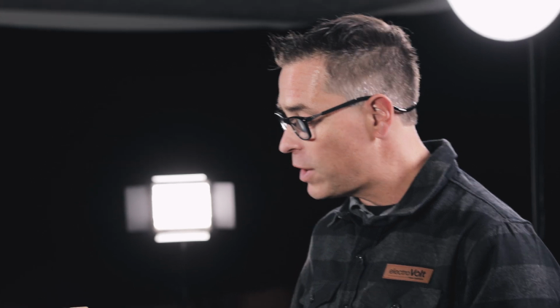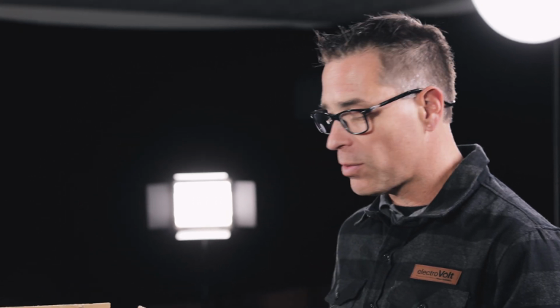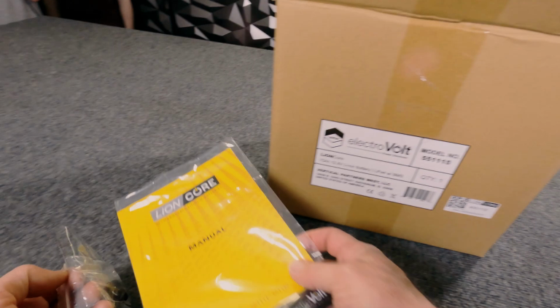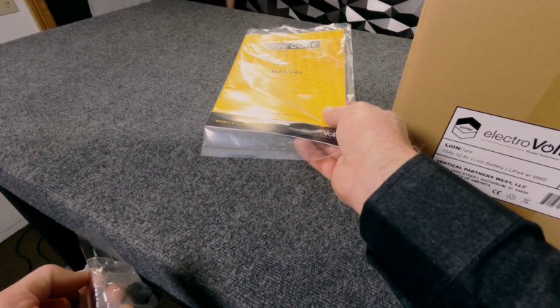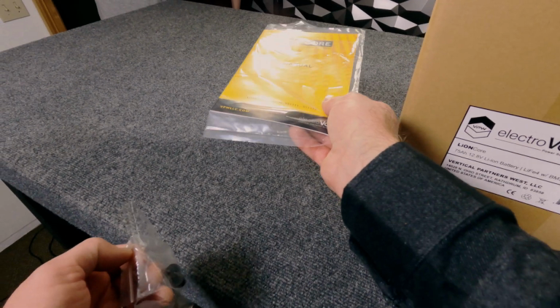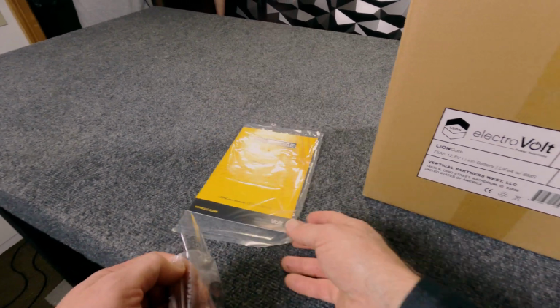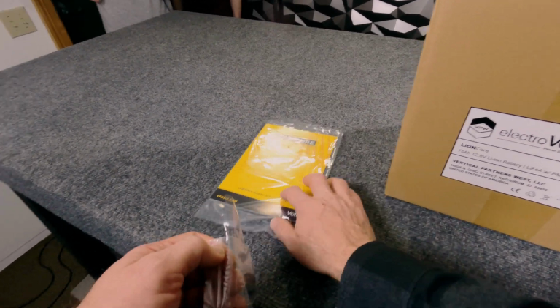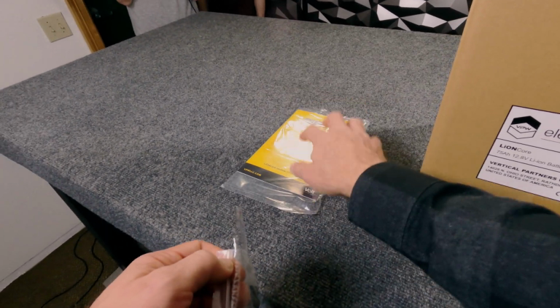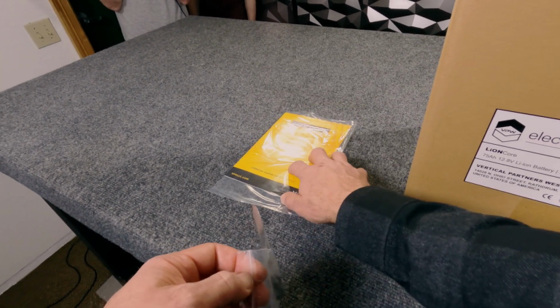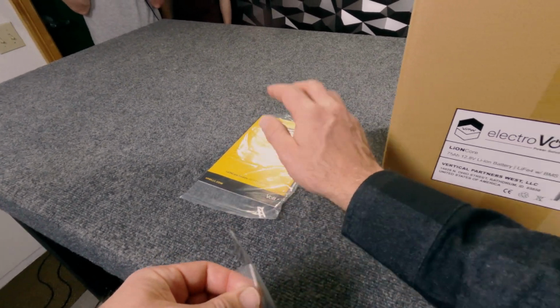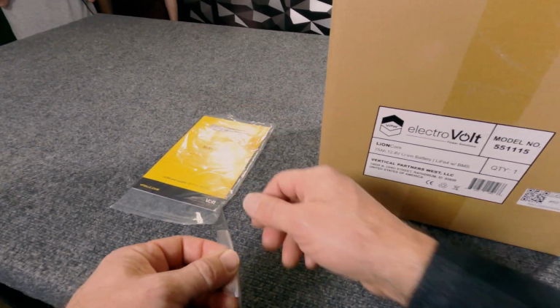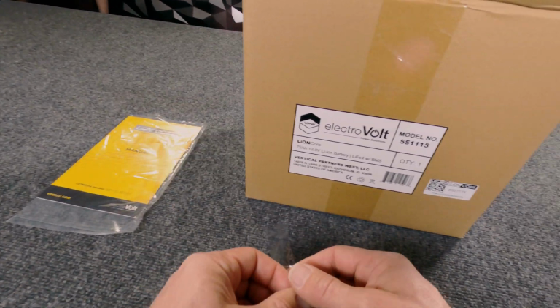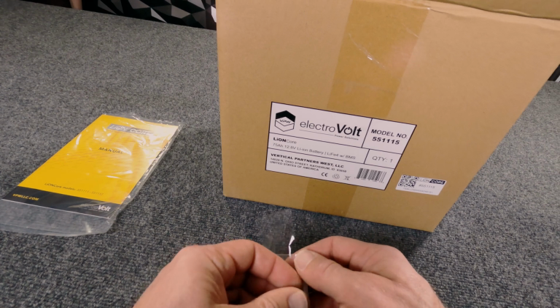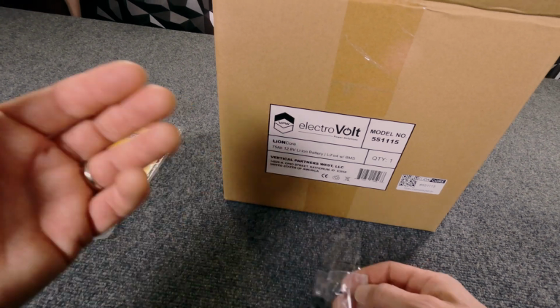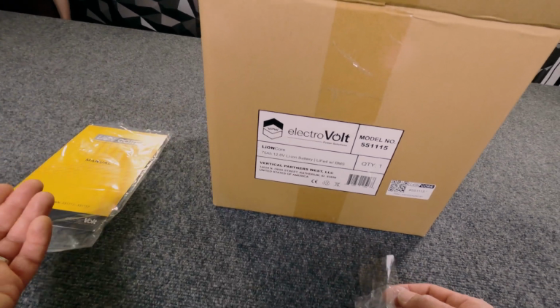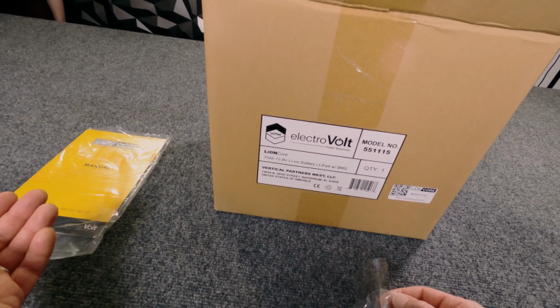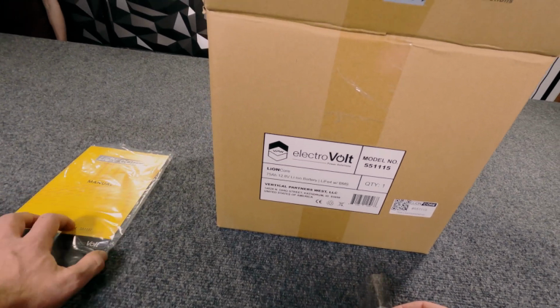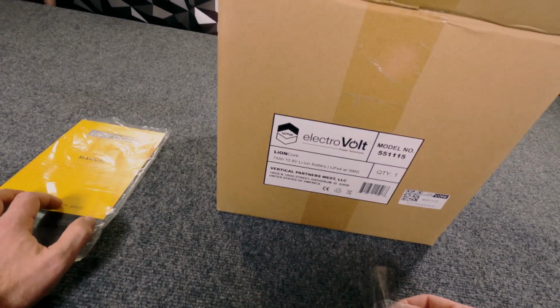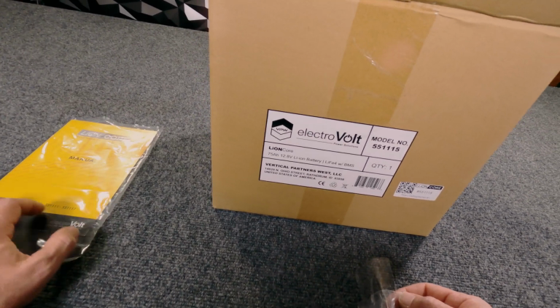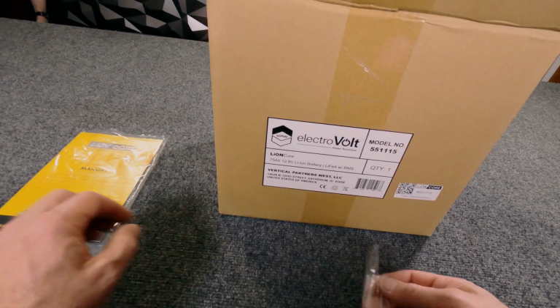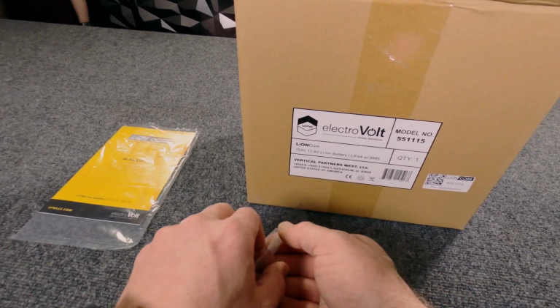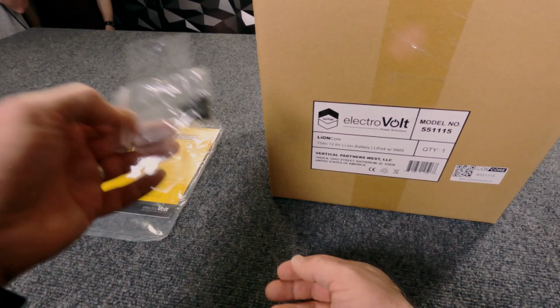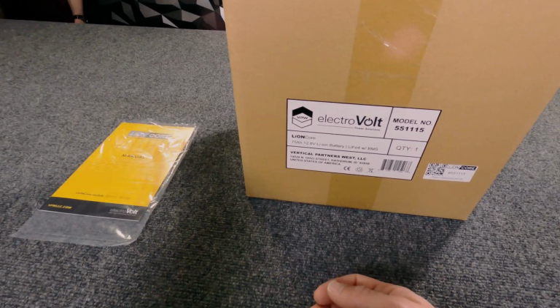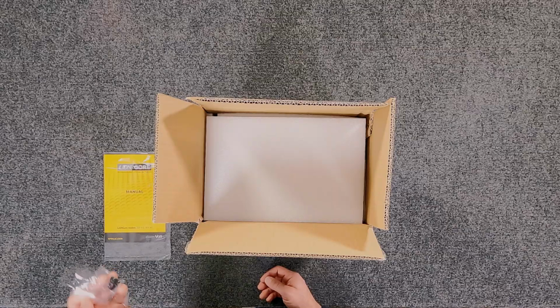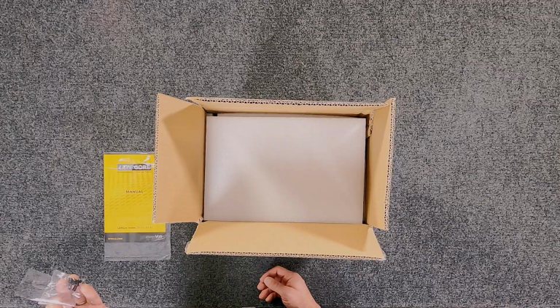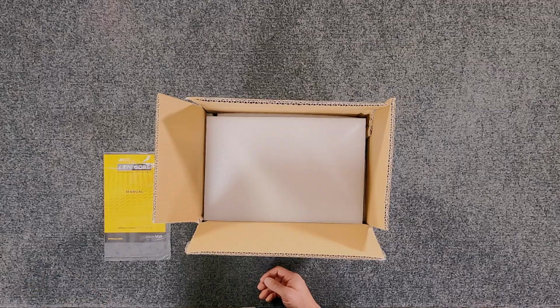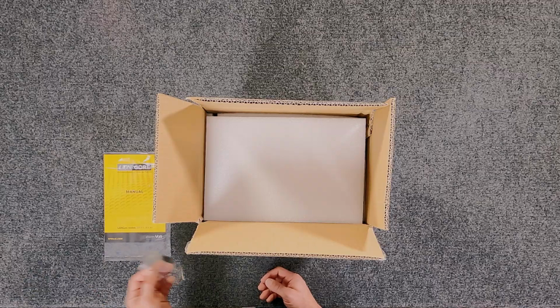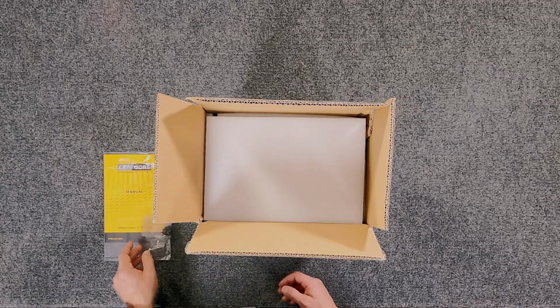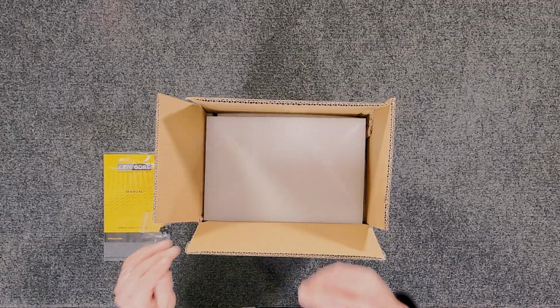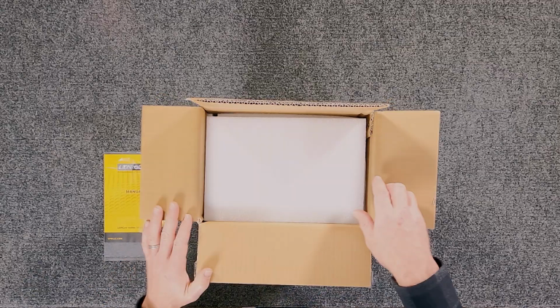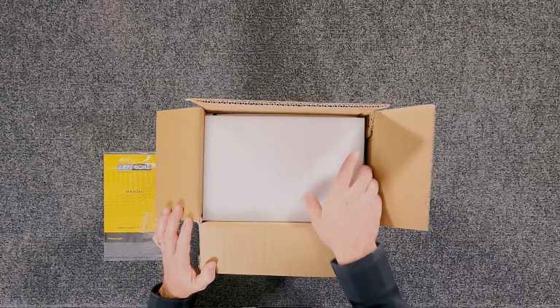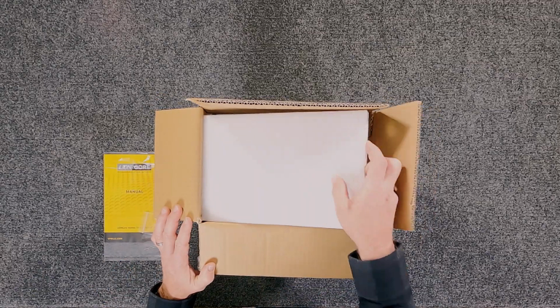When you open up the package, you're going to find your owner's manual — I would suggest you keep that. It has warranty information telling you how to handle your 12-year warranty, and it also has your thread bolts in it. So we're going to need those in a second, but let's get this thing opened up.